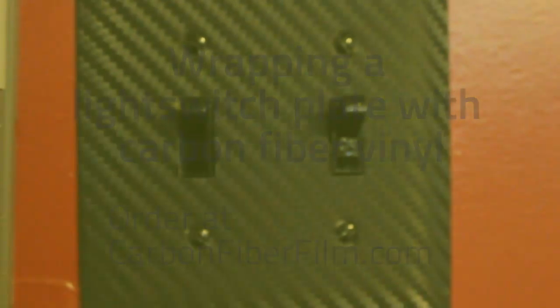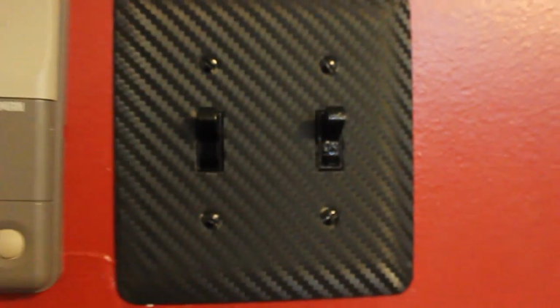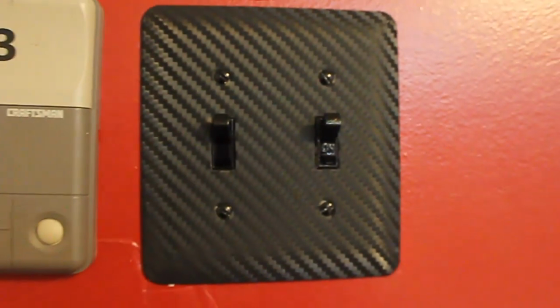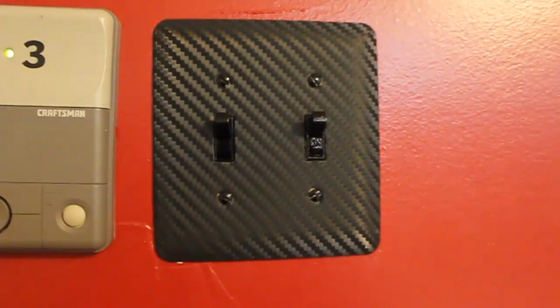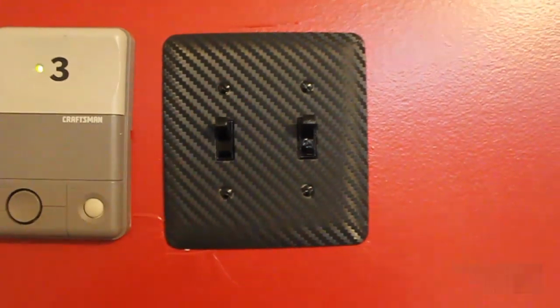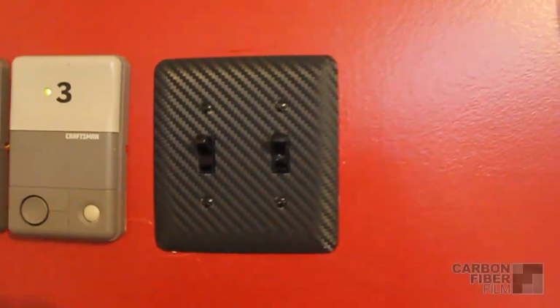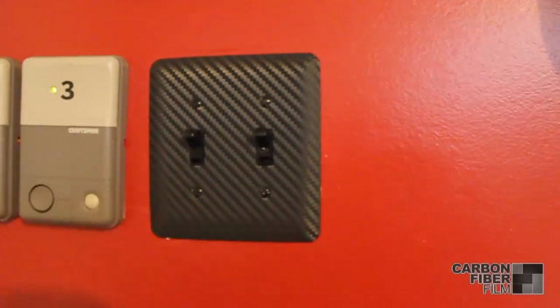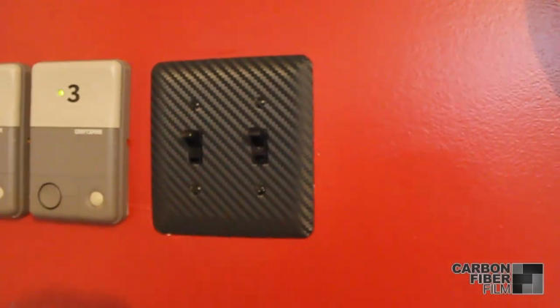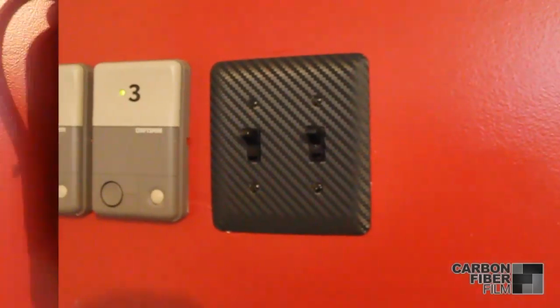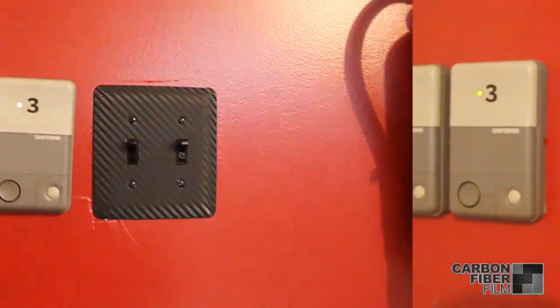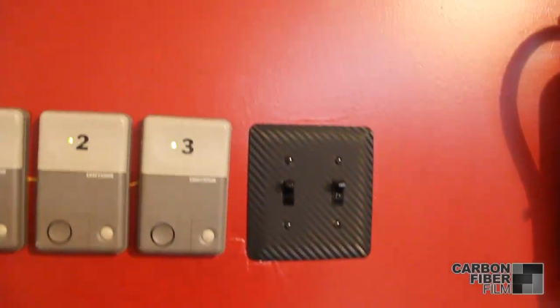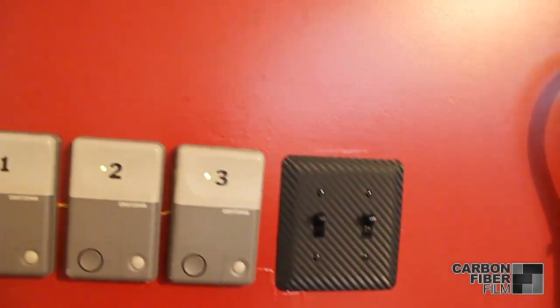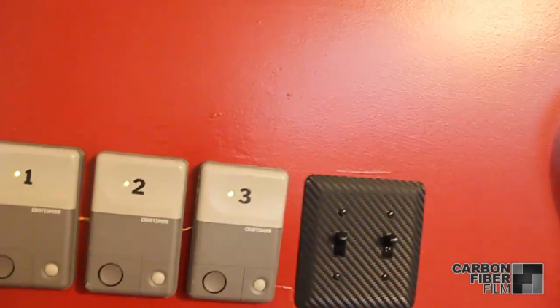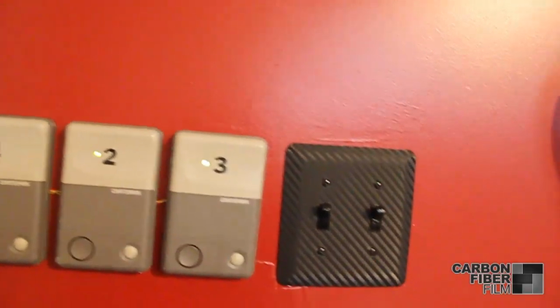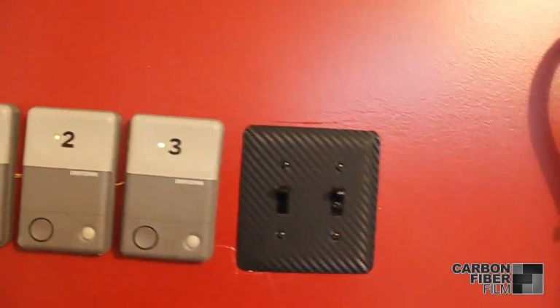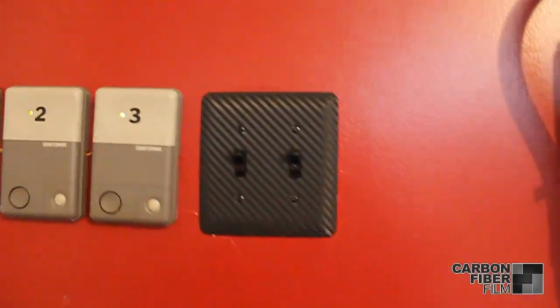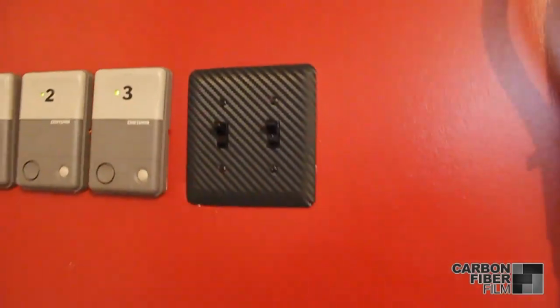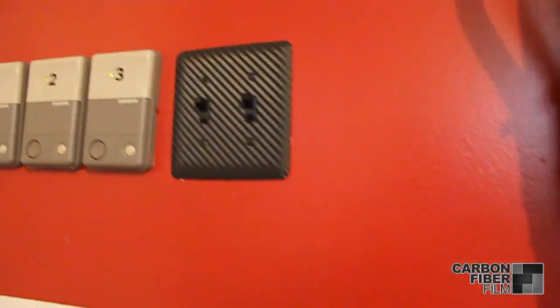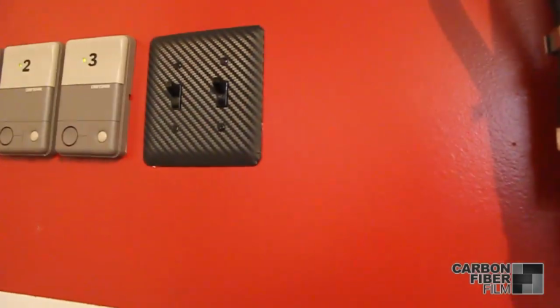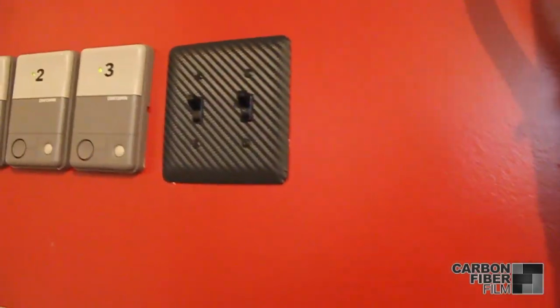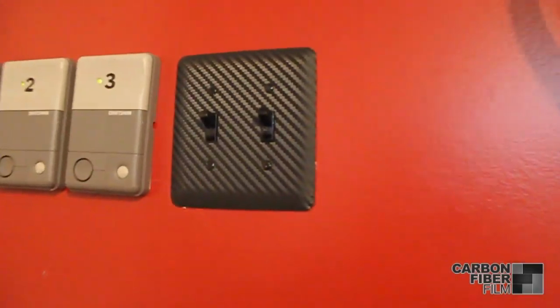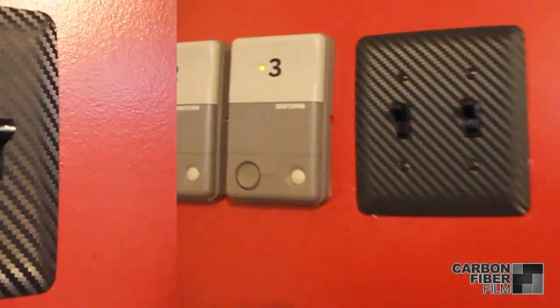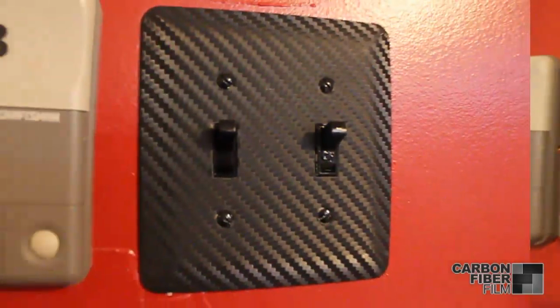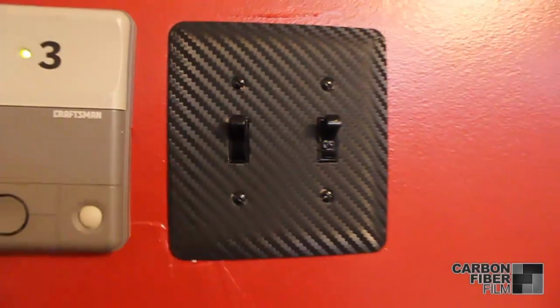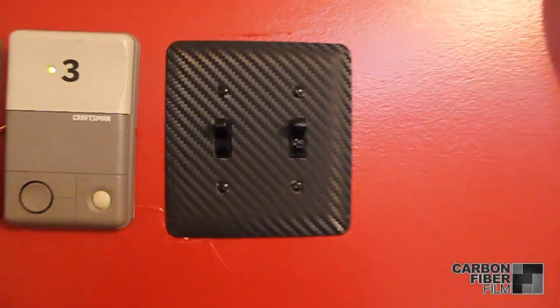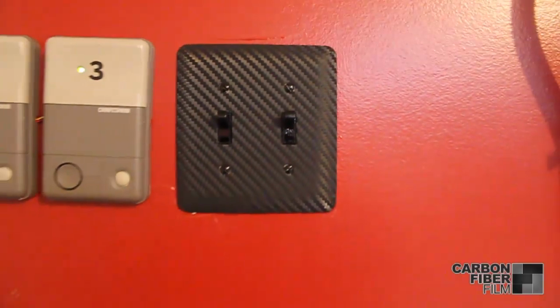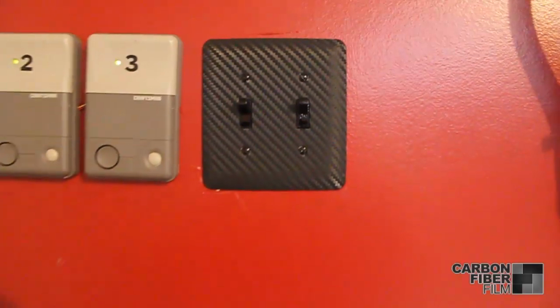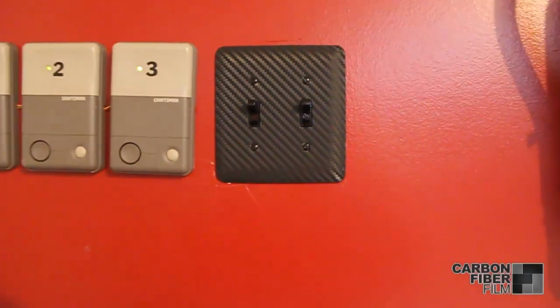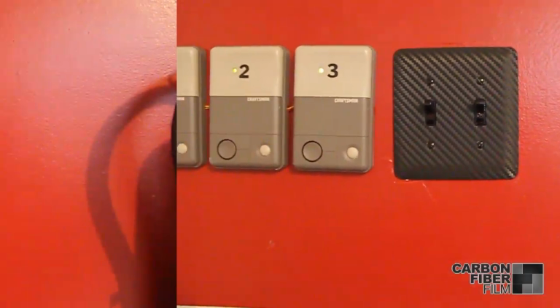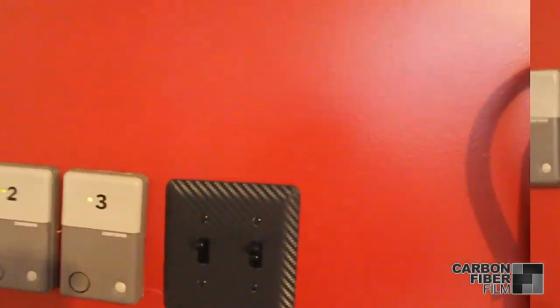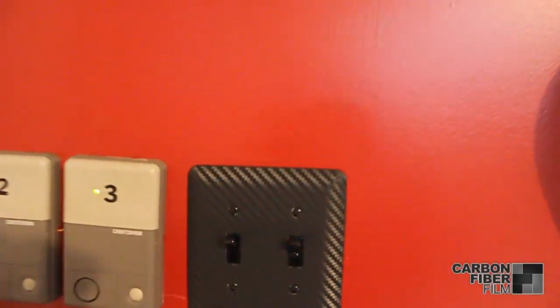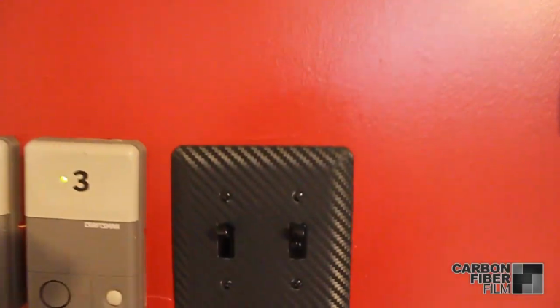In this video we're going to show you how to install 3M's Carbon Fiber DynoC Vinyl from CarbonFiberFilm.com on your light switch plates. It's really easy to do but can turn any room from boring to cool, especially in your garage.